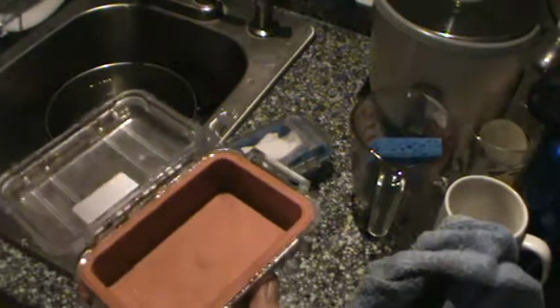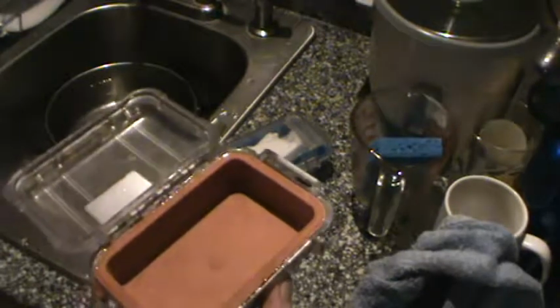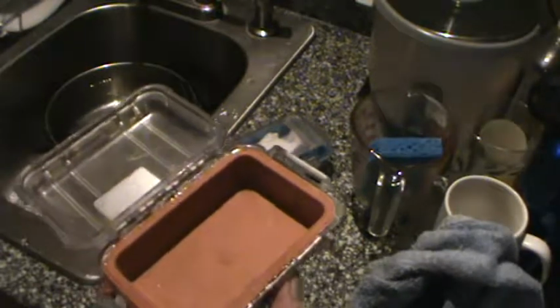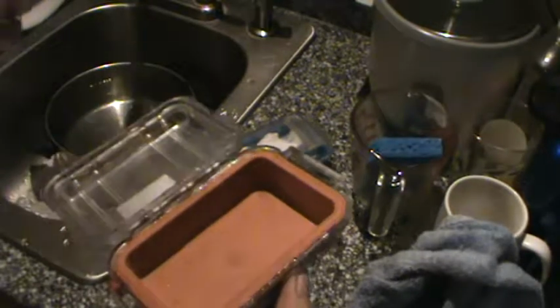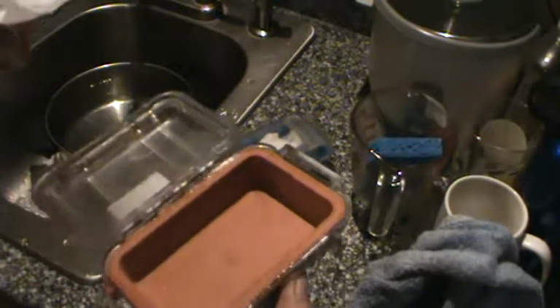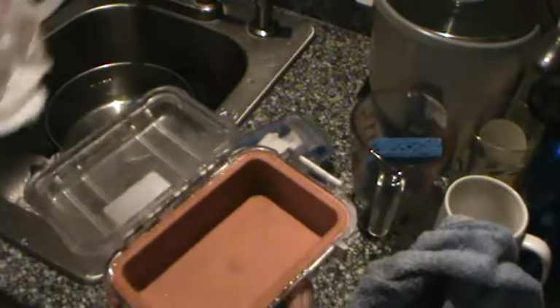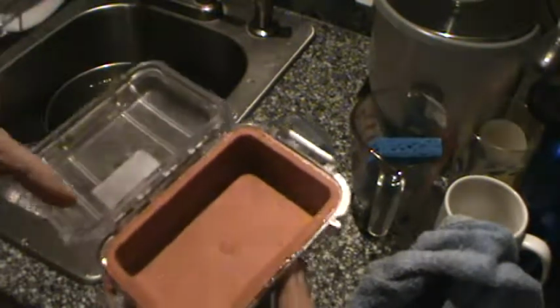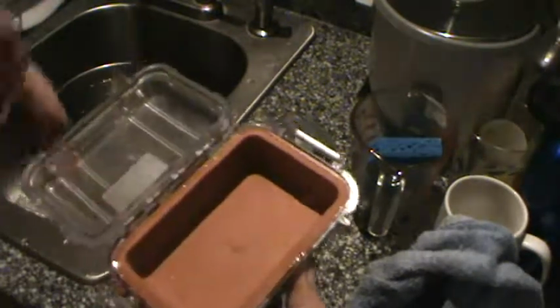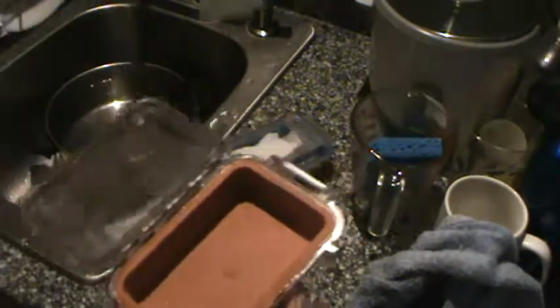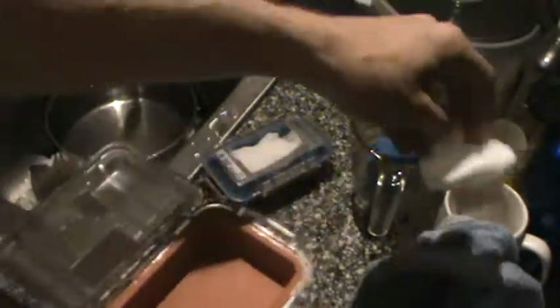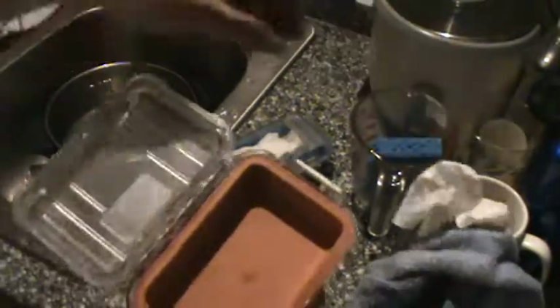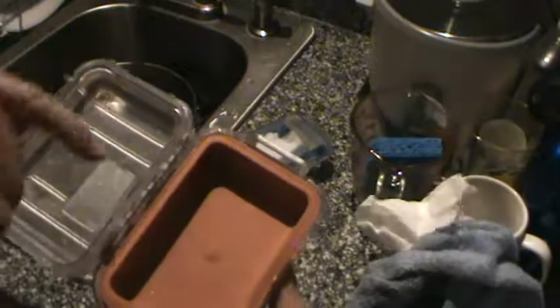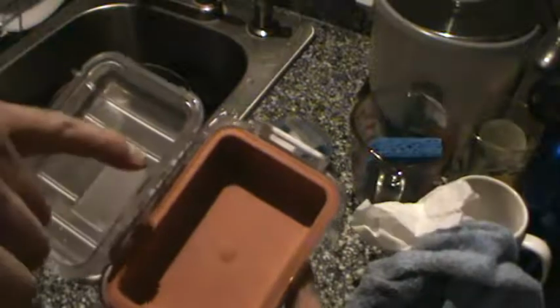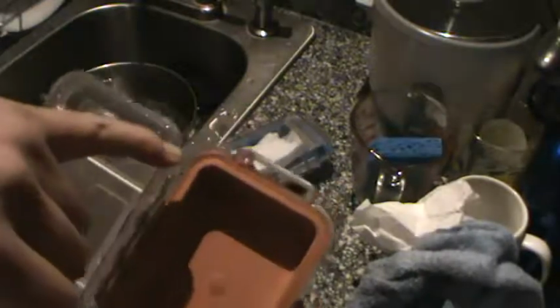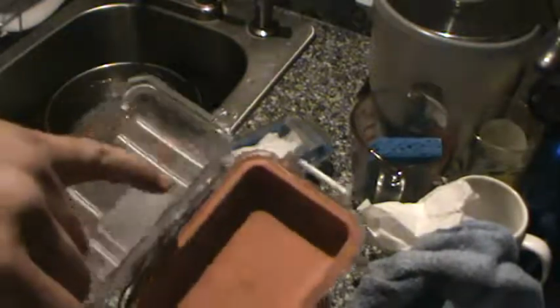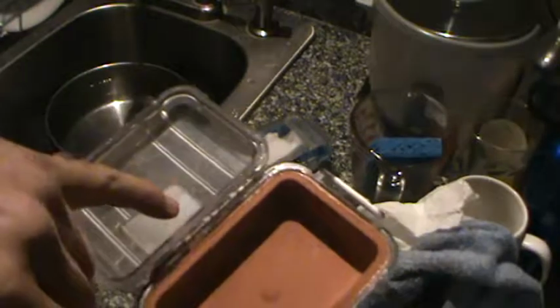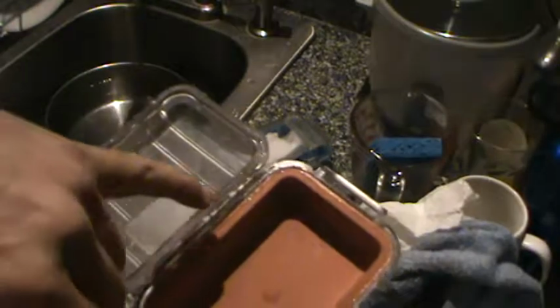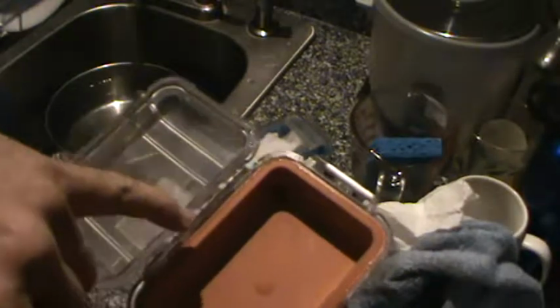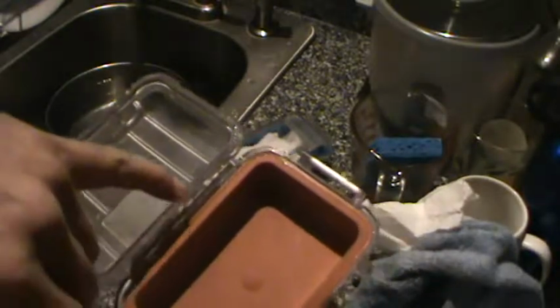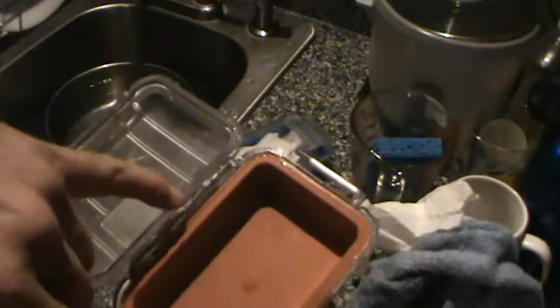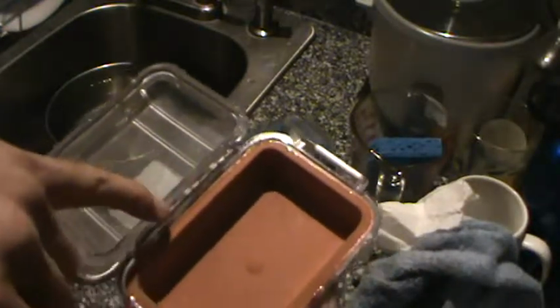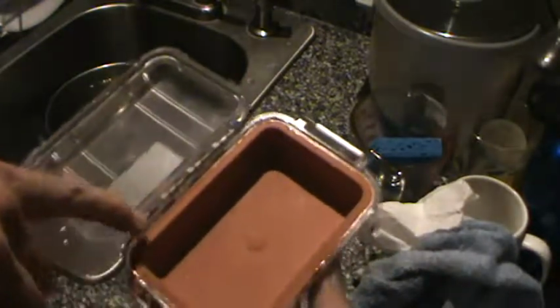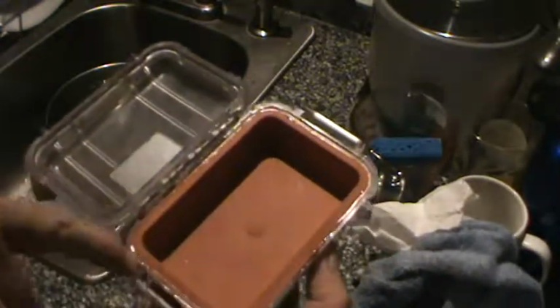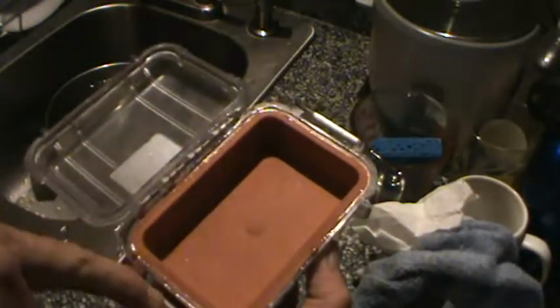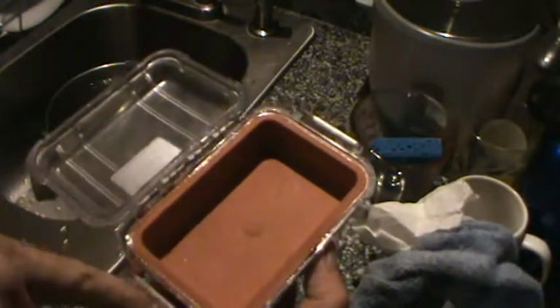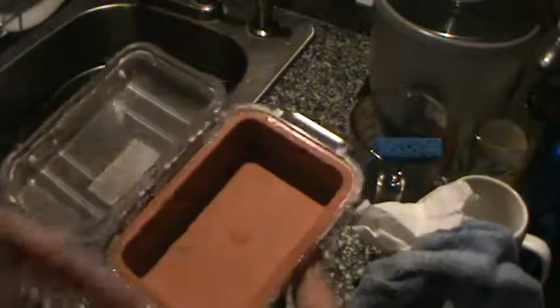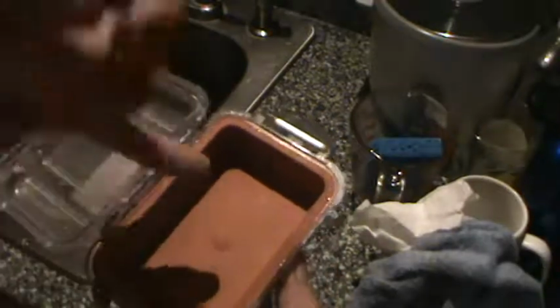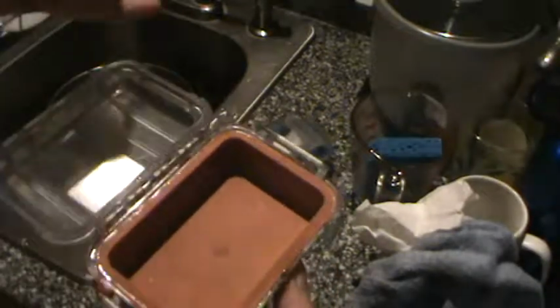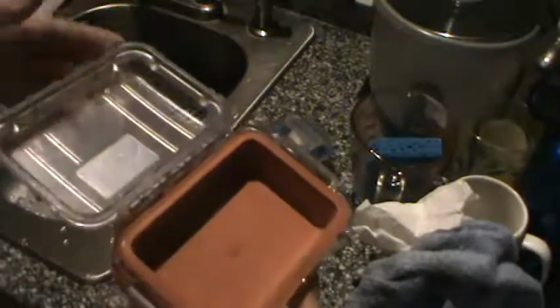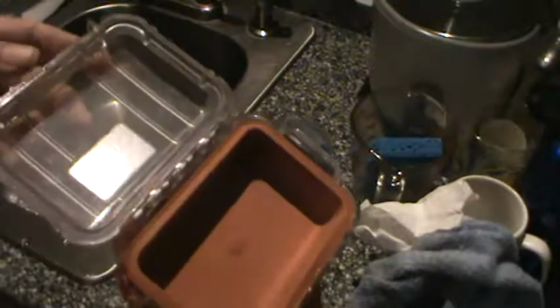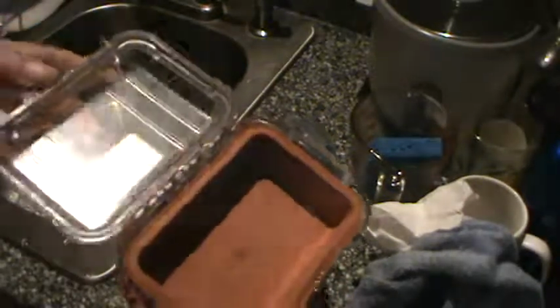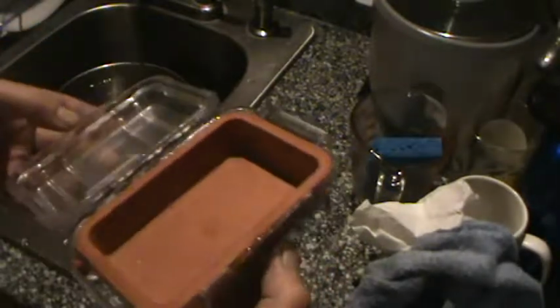Same thing with this one — bone dry. And if you look closely, you can actually see how the water goes right up to the groove of the seal but doesn't intrude into the box.